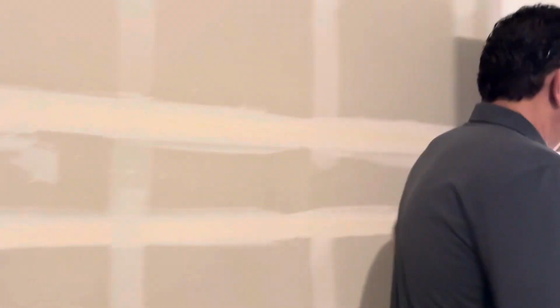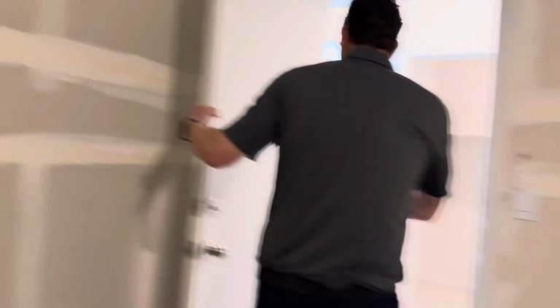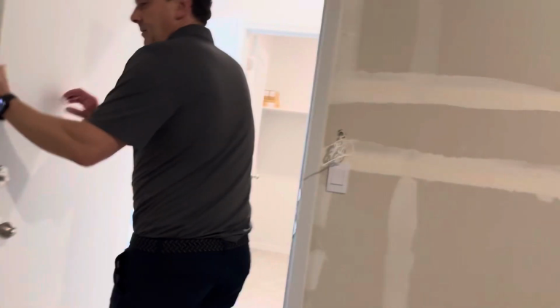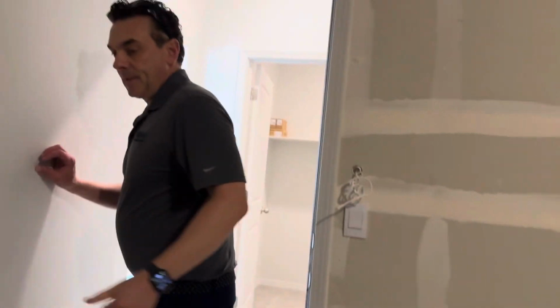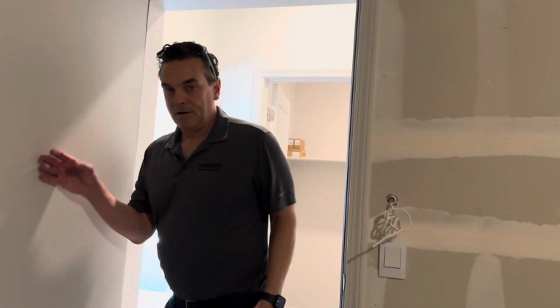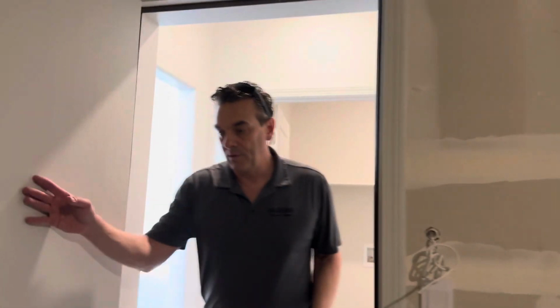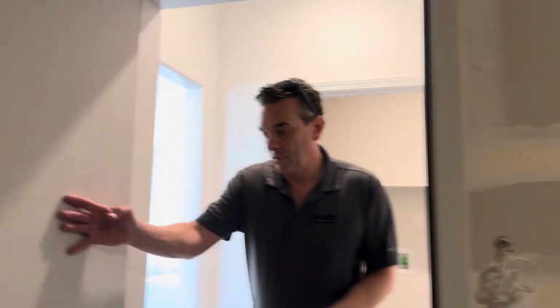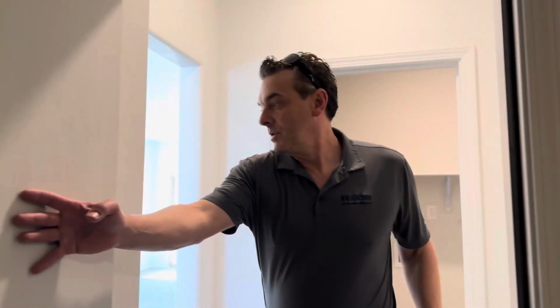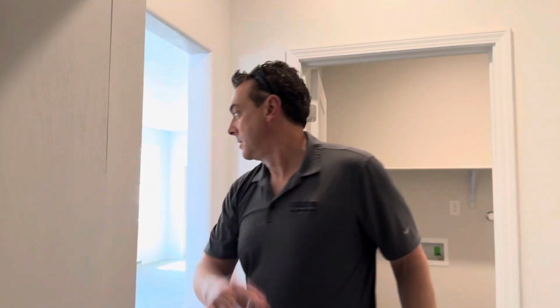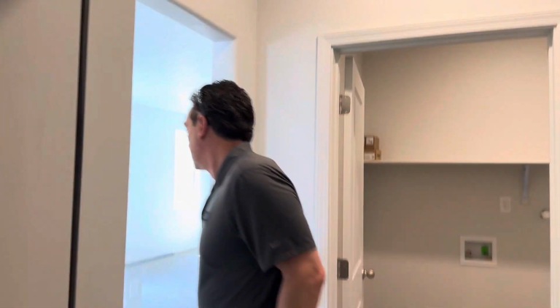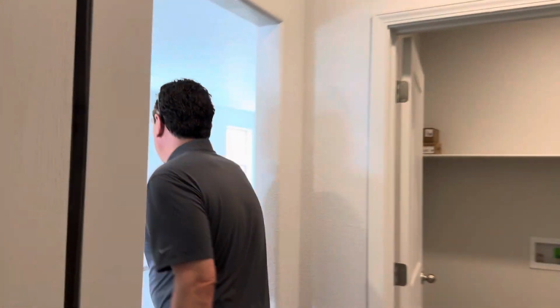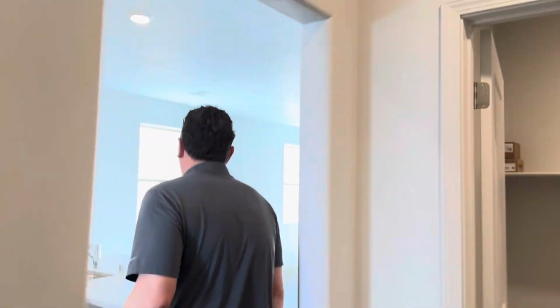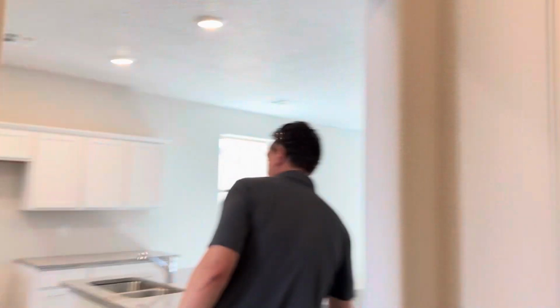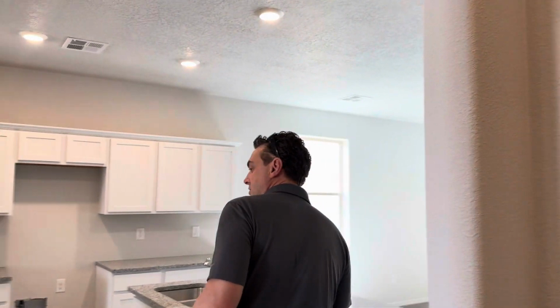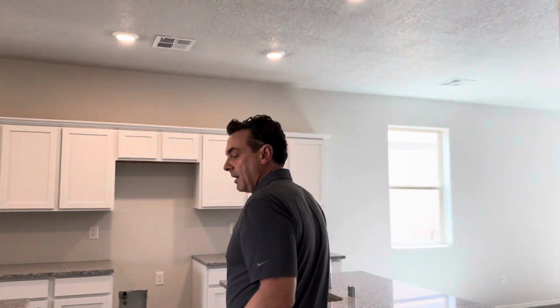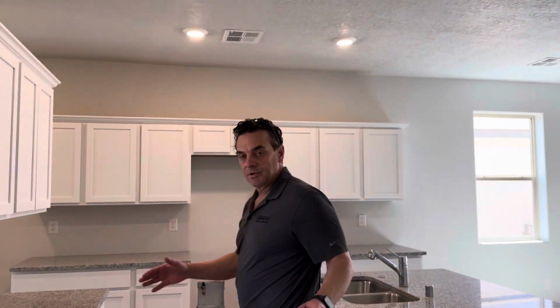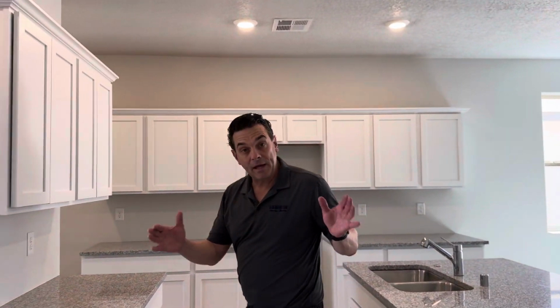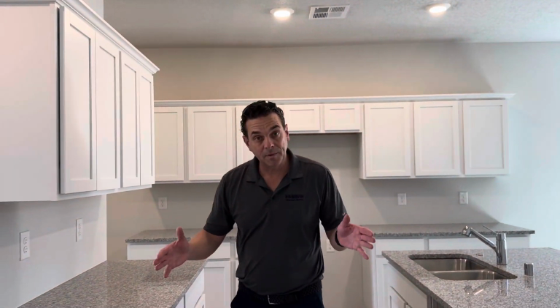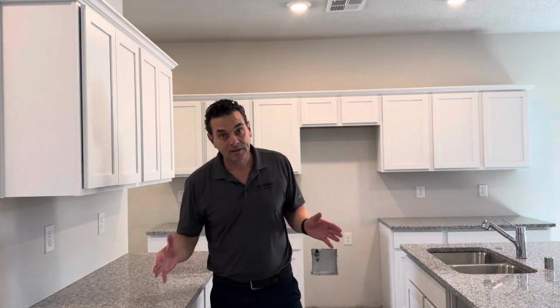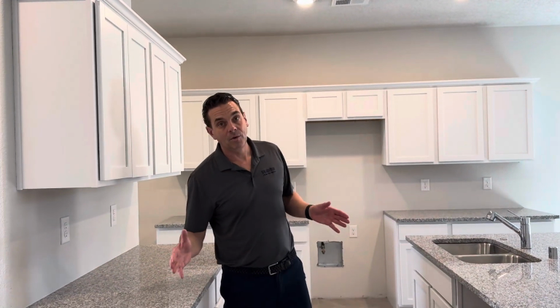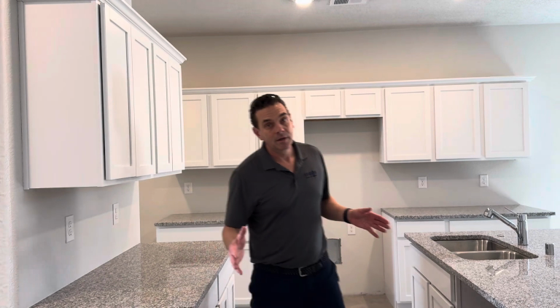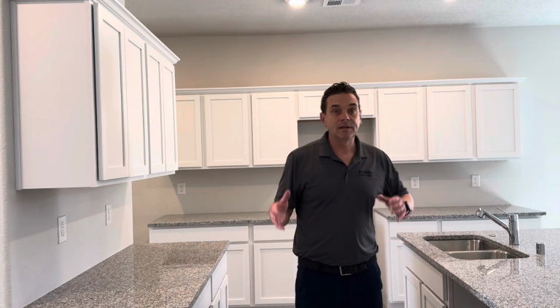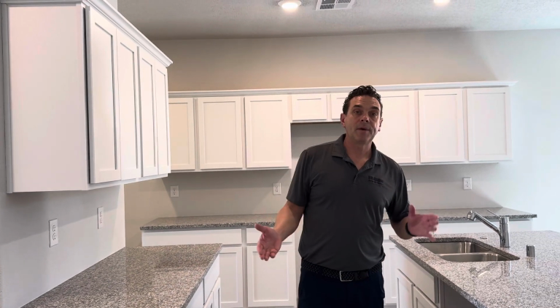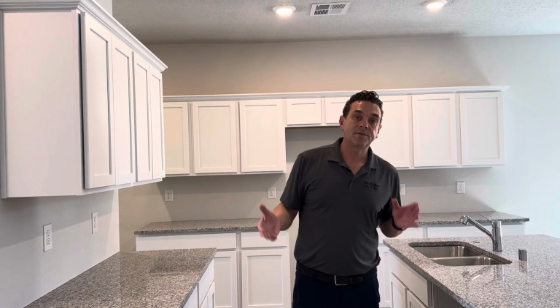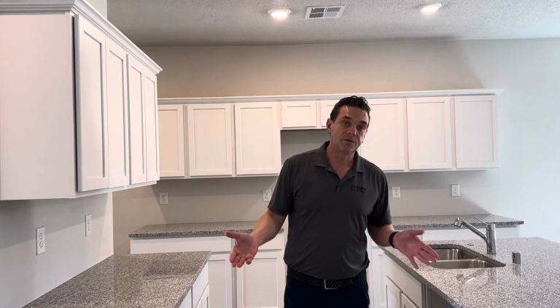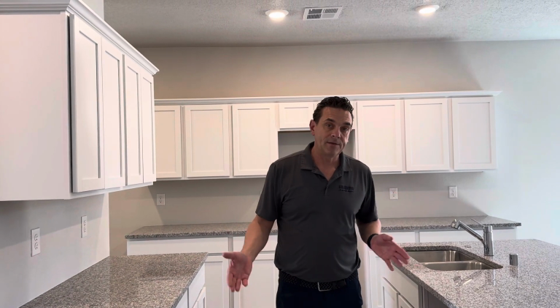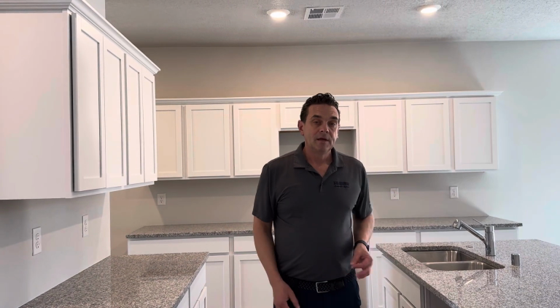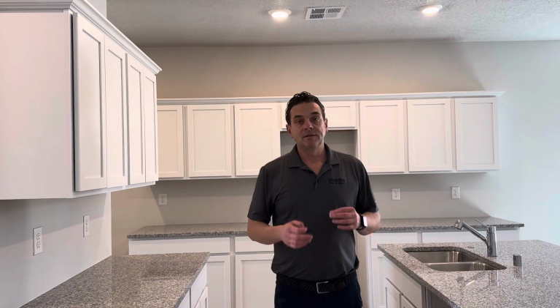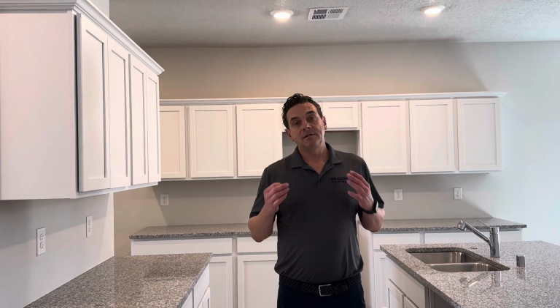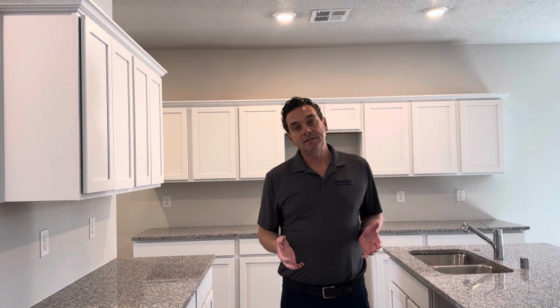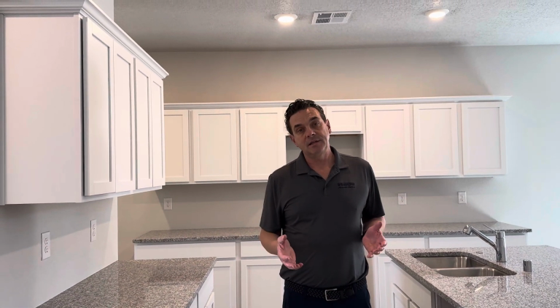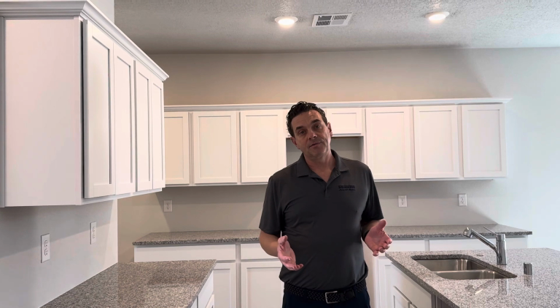Let me bring you back in here real quick. I appreciate you coming and touring the Pecos plan by D.R. Horton. Again, it's three bedrooms, two bath, and it is 1,716 square feet.